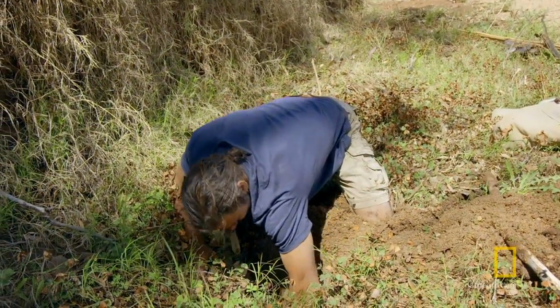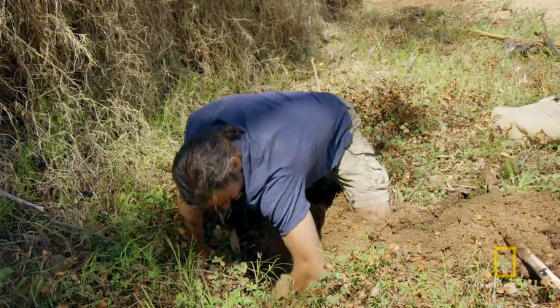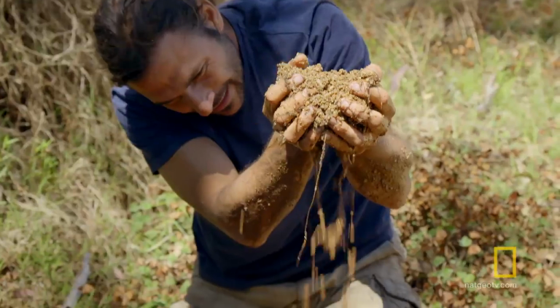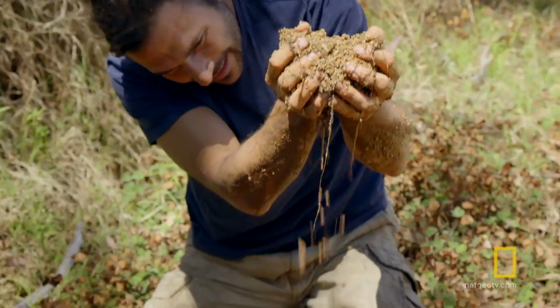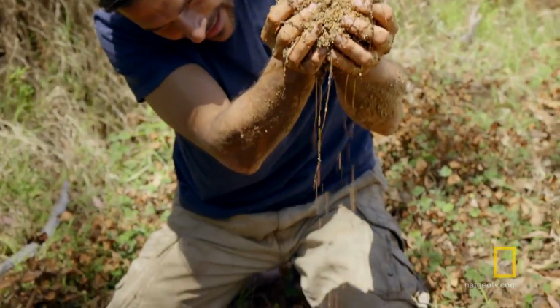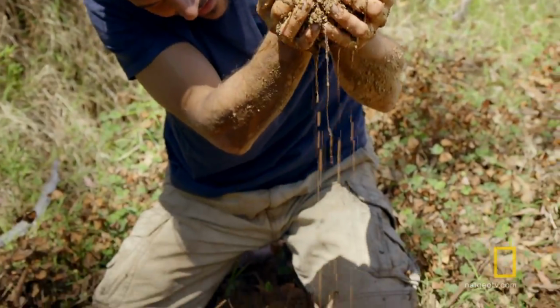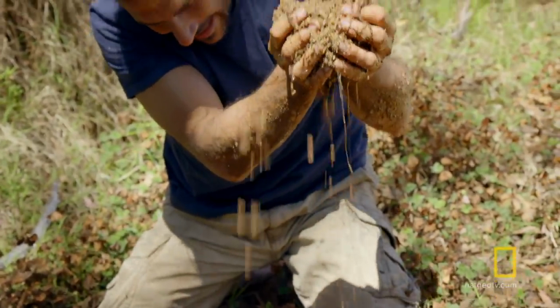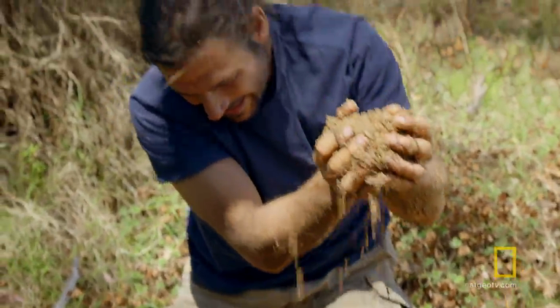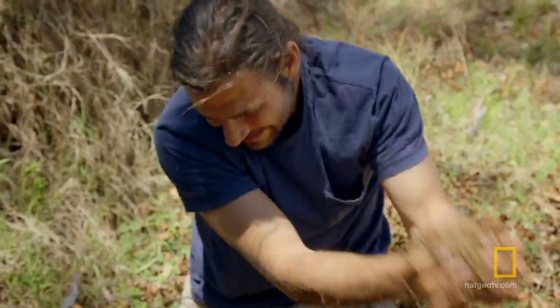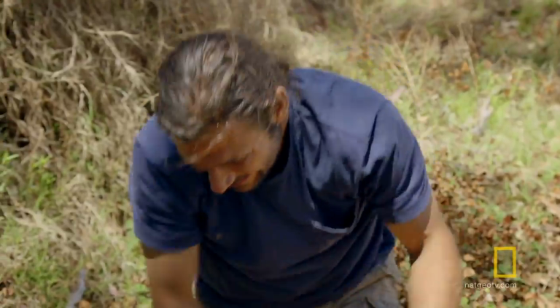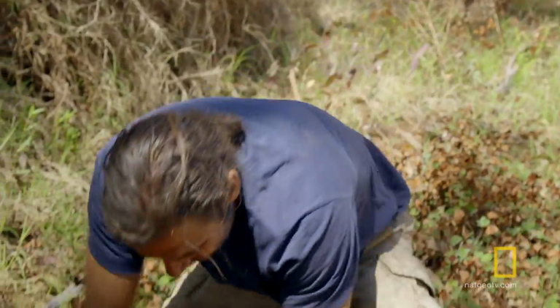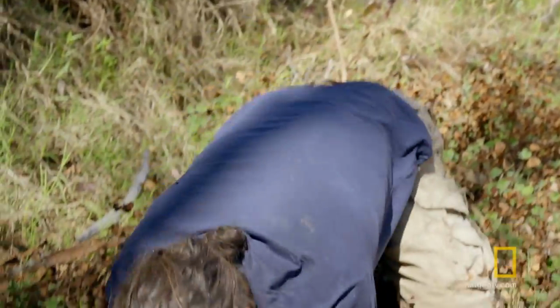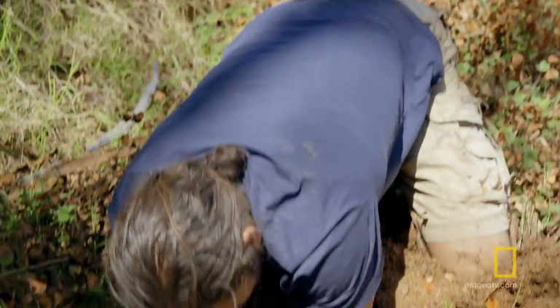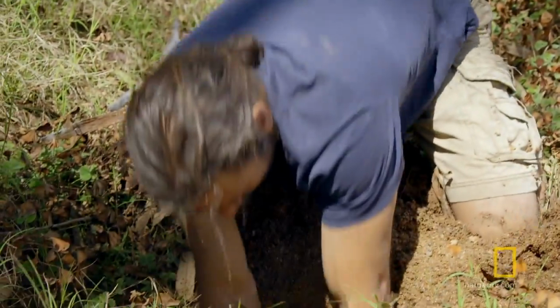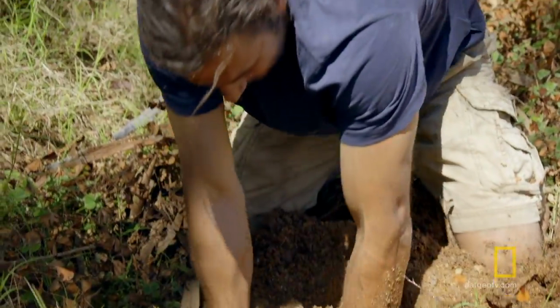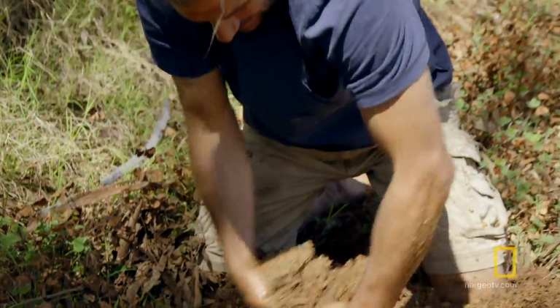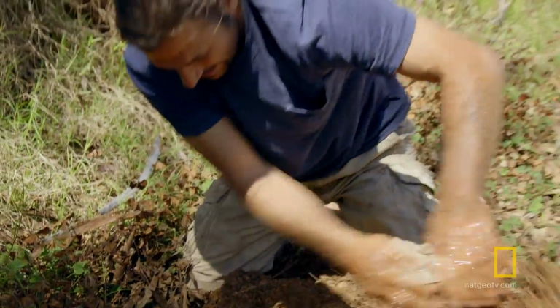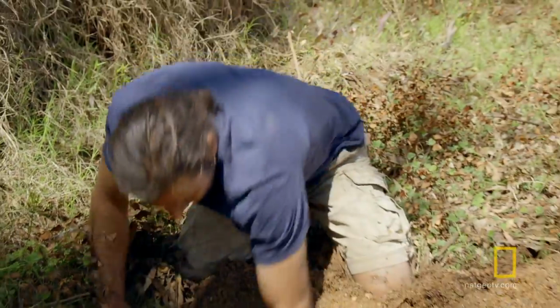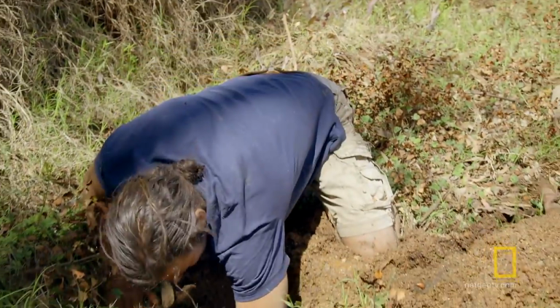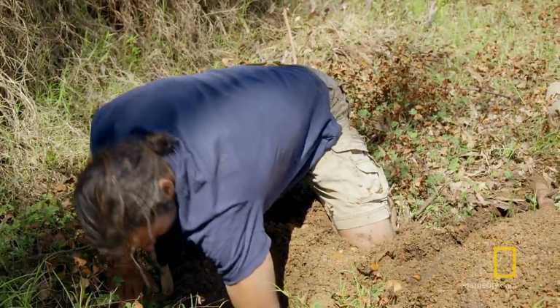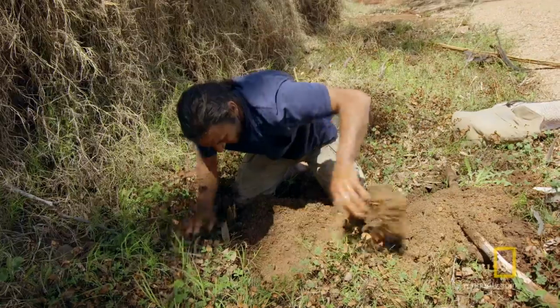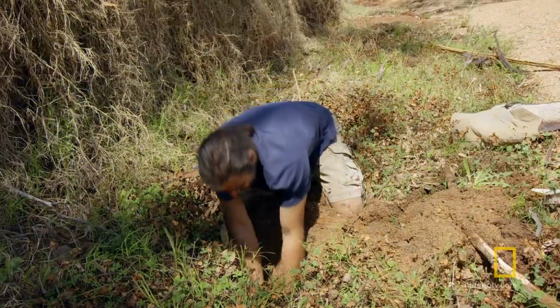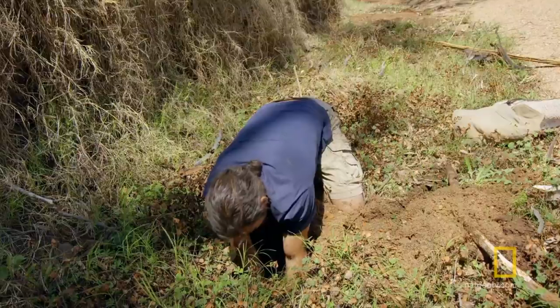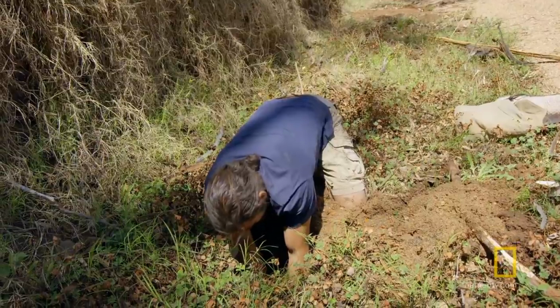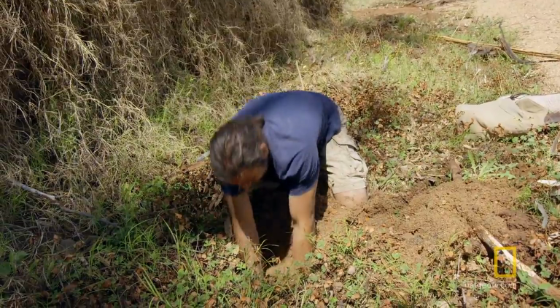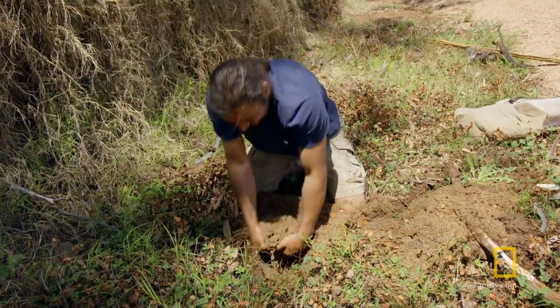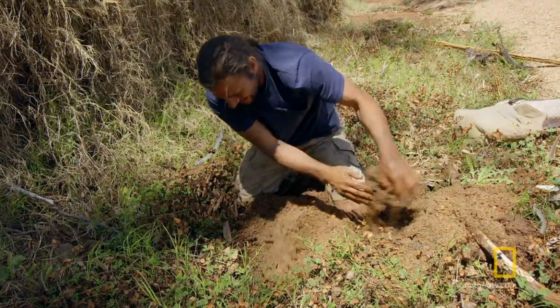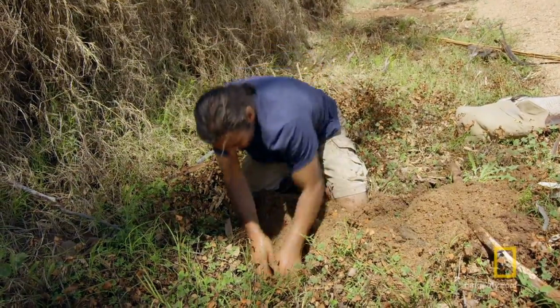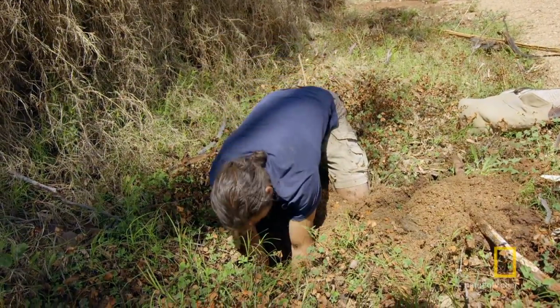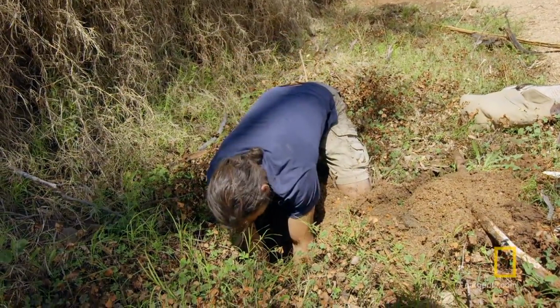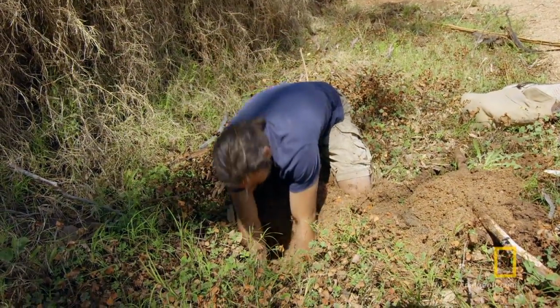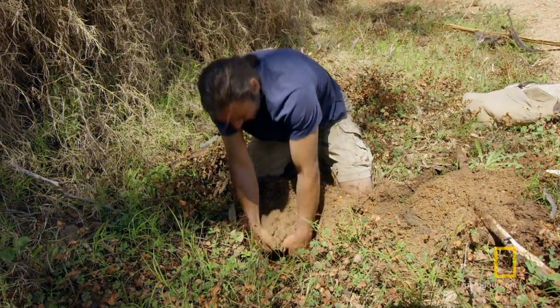Large sand grains like these hold nearly twice as much water as fine sand. It's an incredible find, and it'll keep me out of danger for a few more hours. It's getting really easy to dig now.